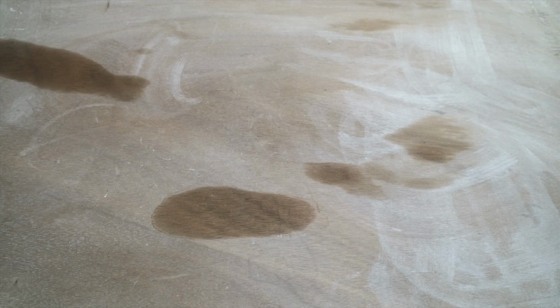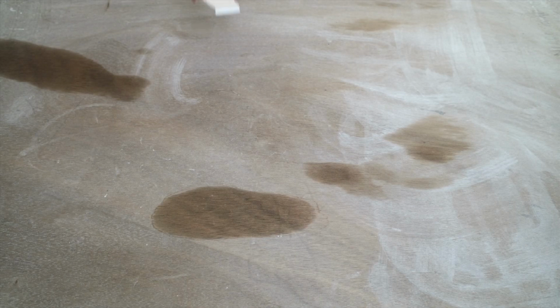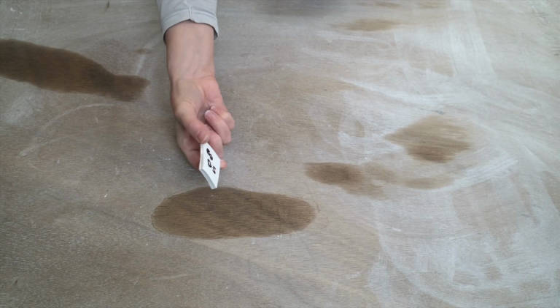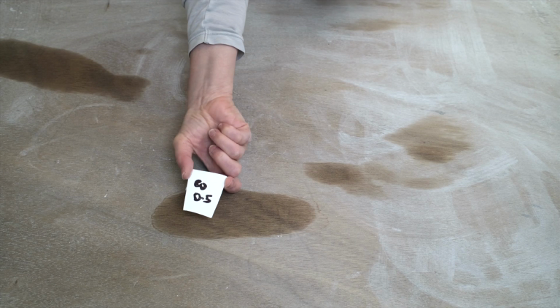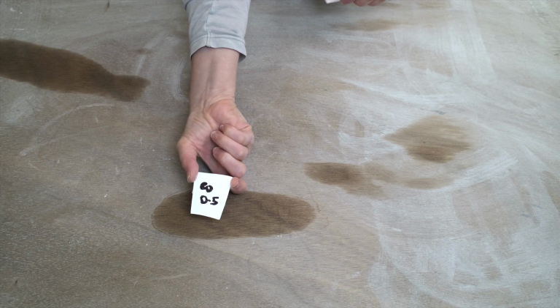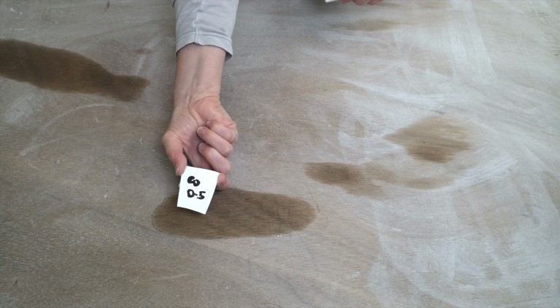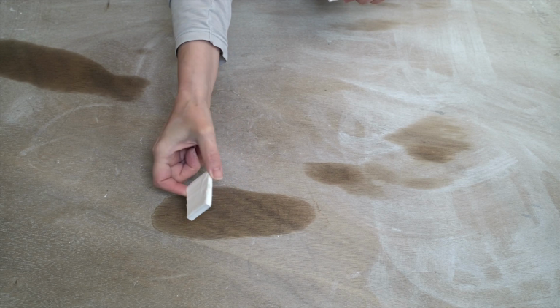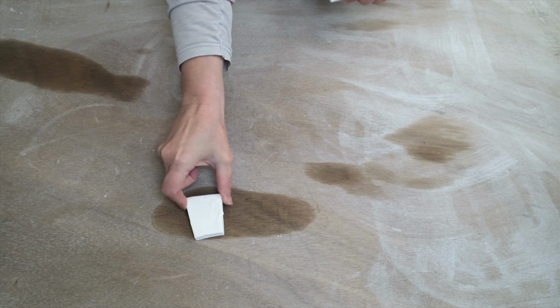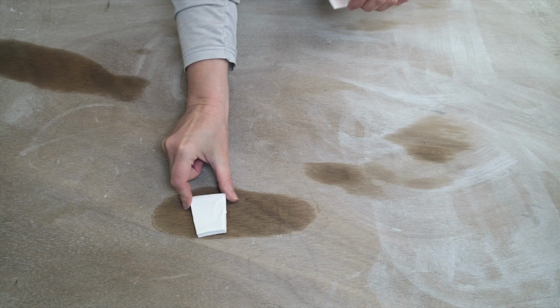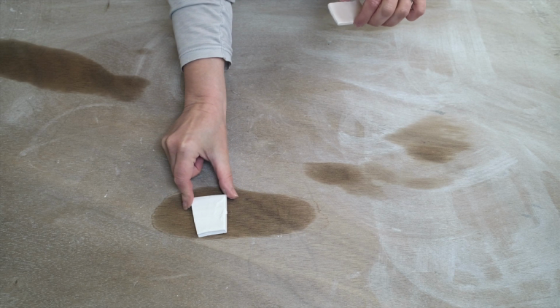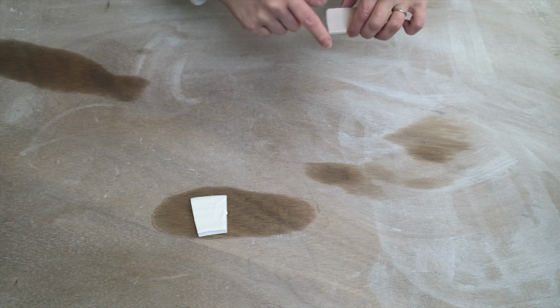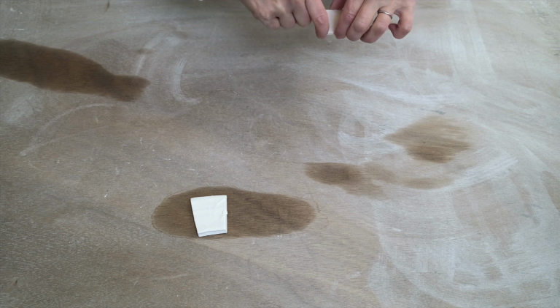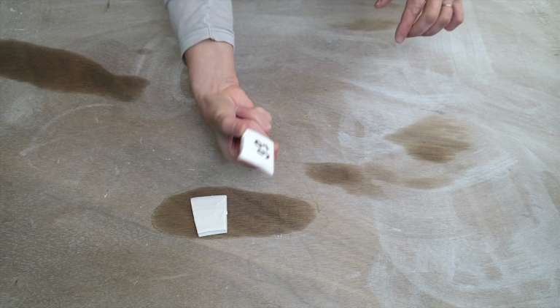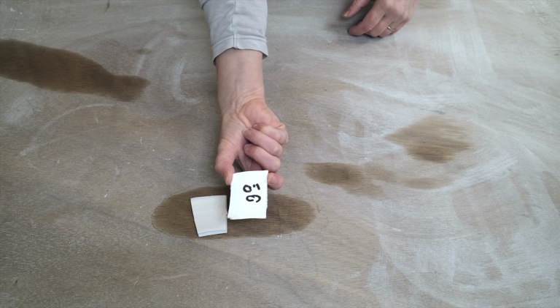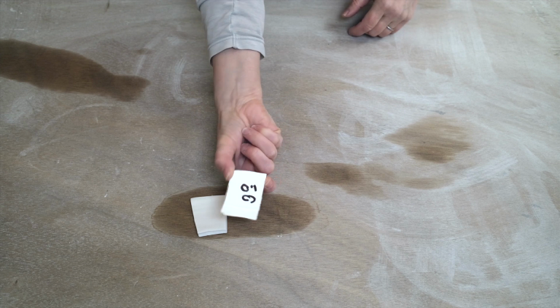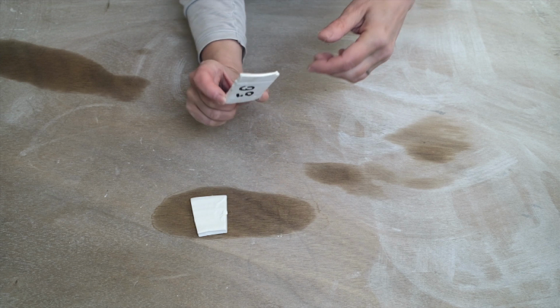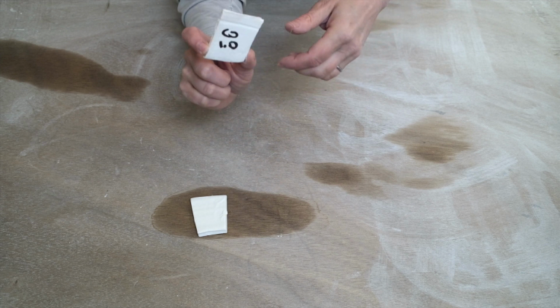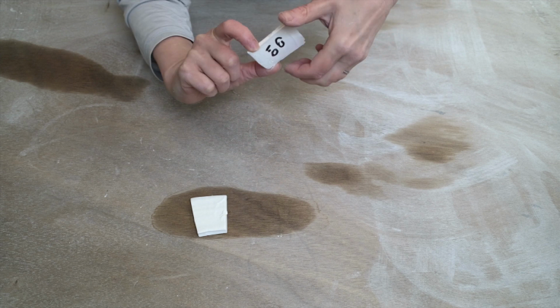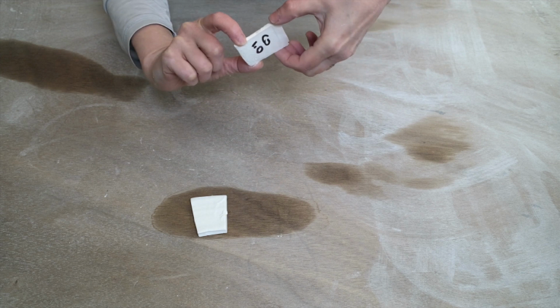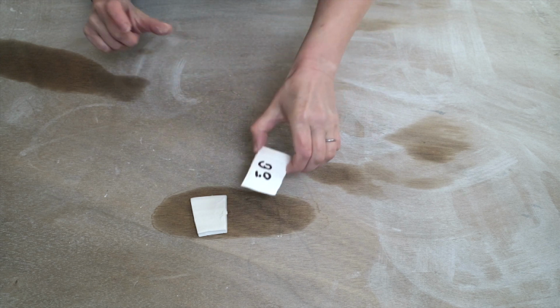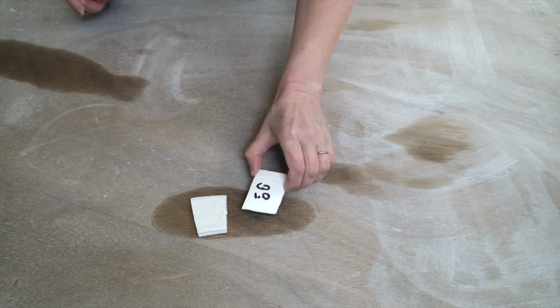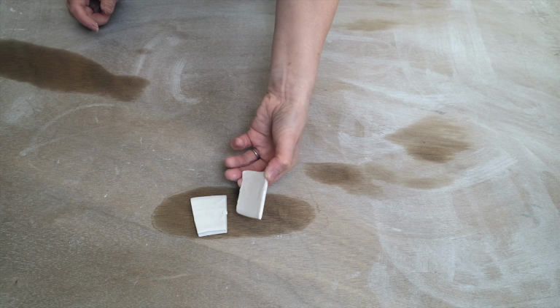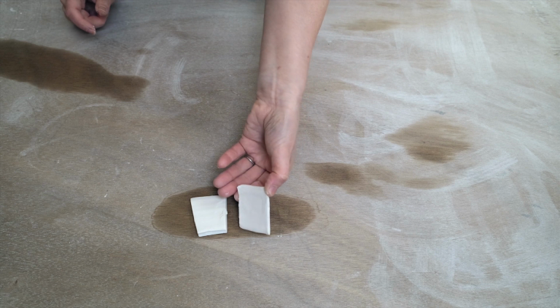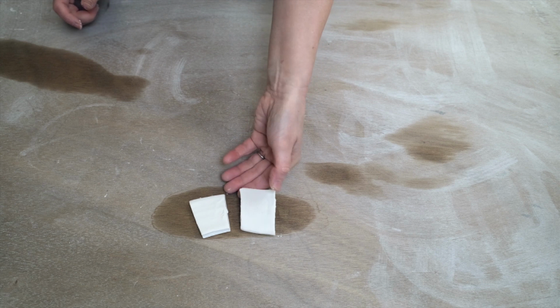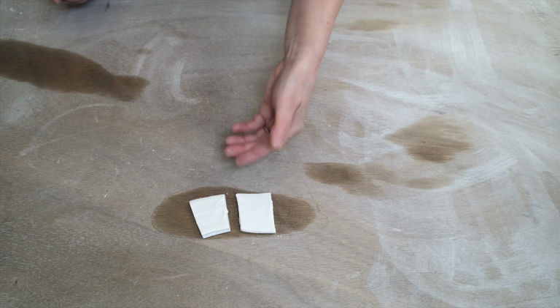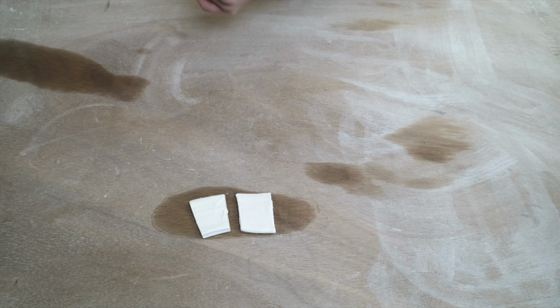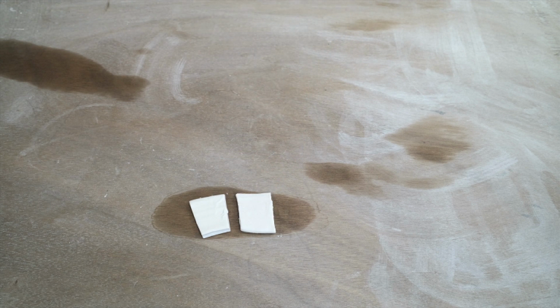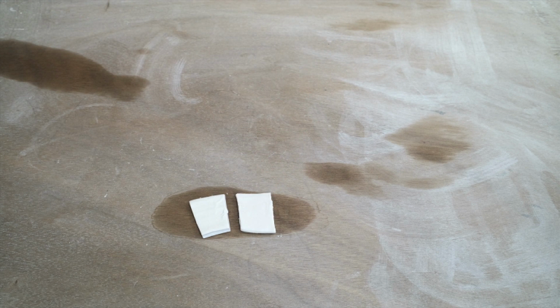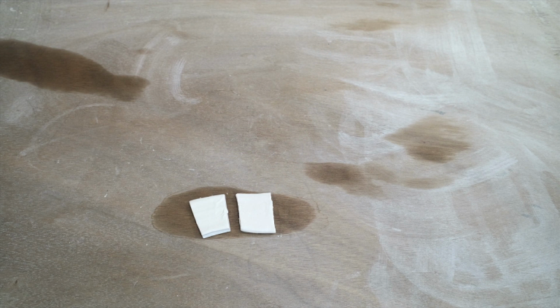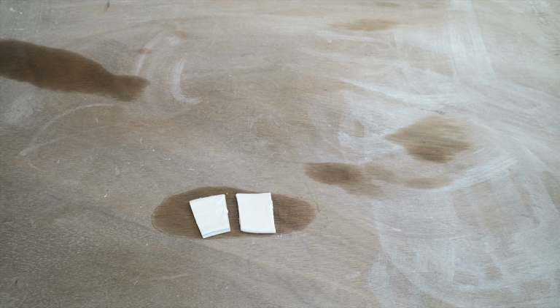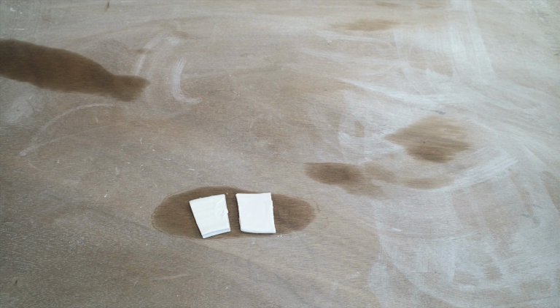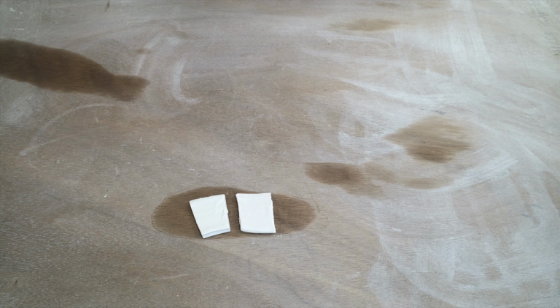So in our line blend we have three test tiles with 0.5, 1.0, and 1.5% cobalt carbonate. We should be able to see once they're fired that the blue will gradually get darker and darker.